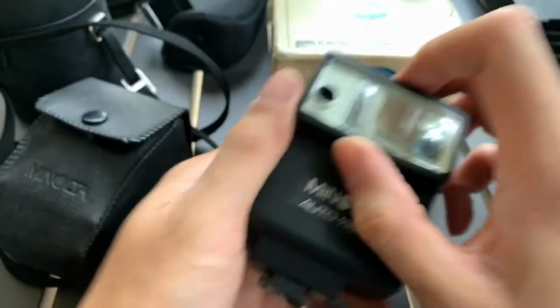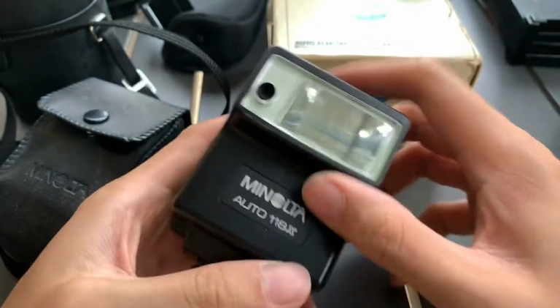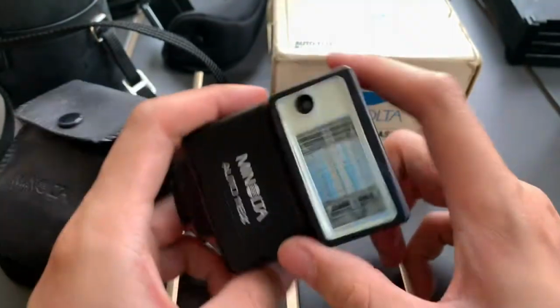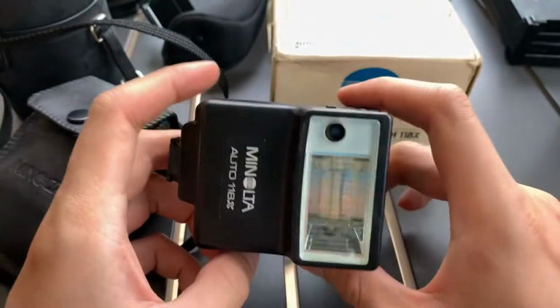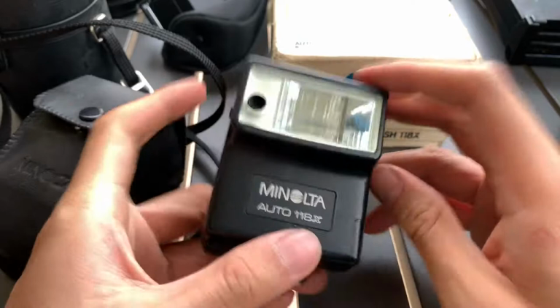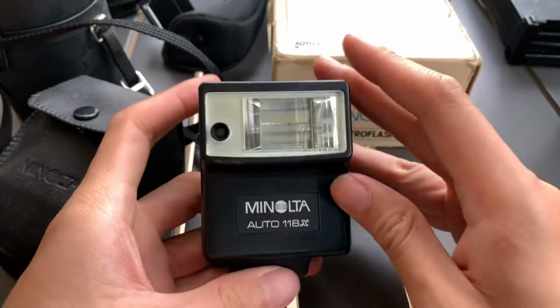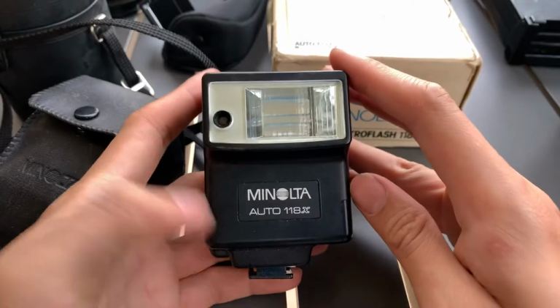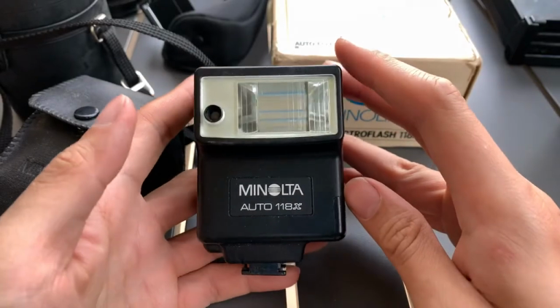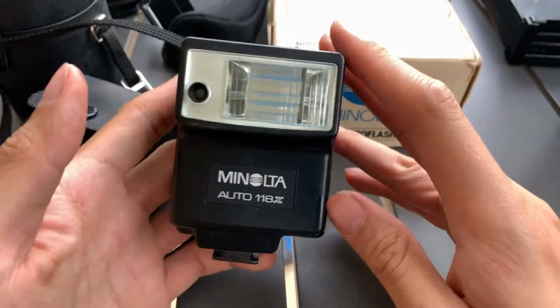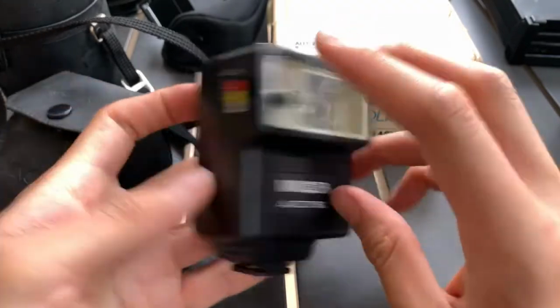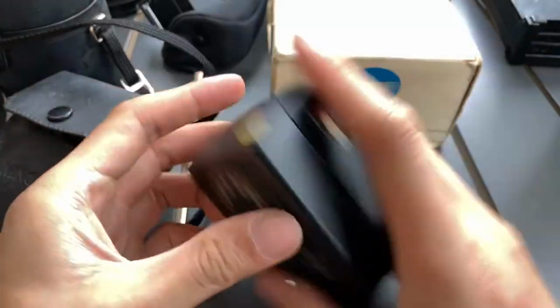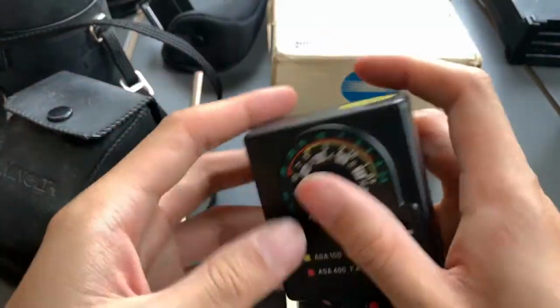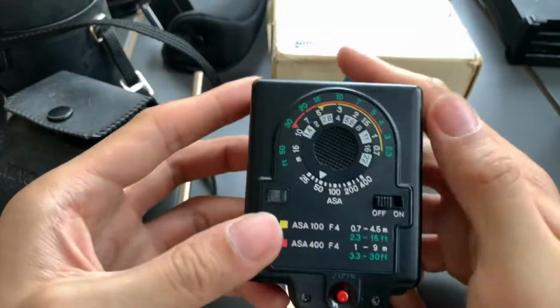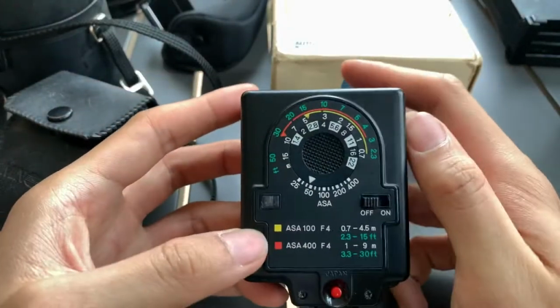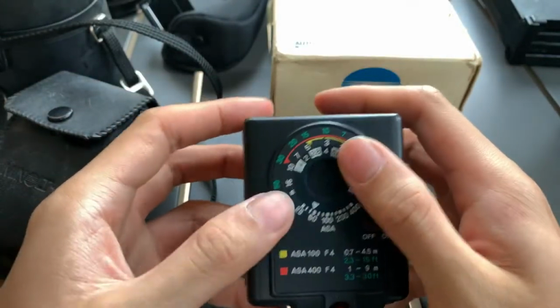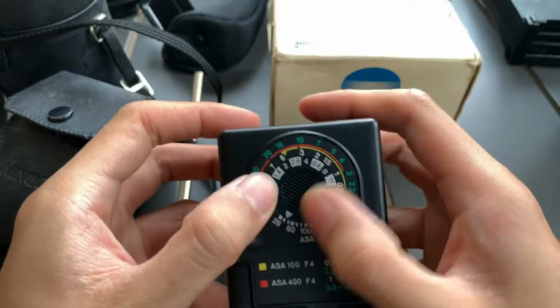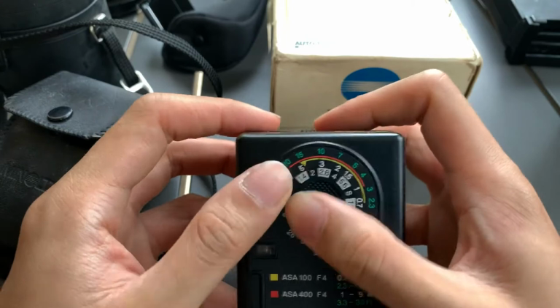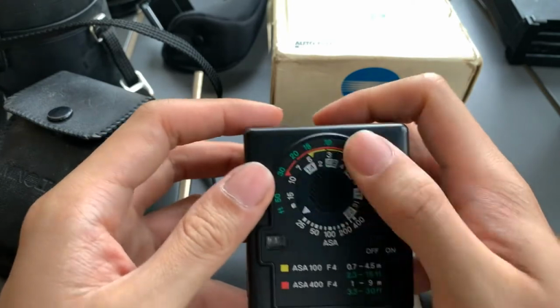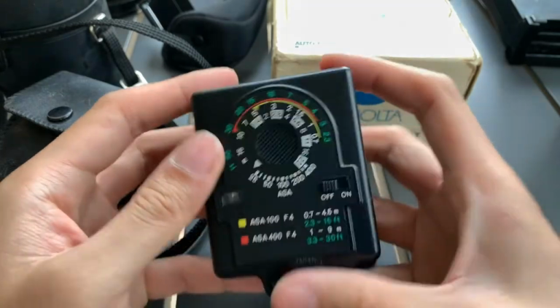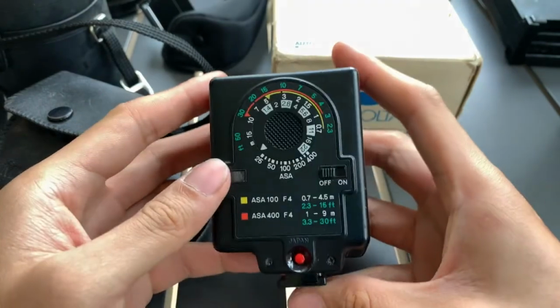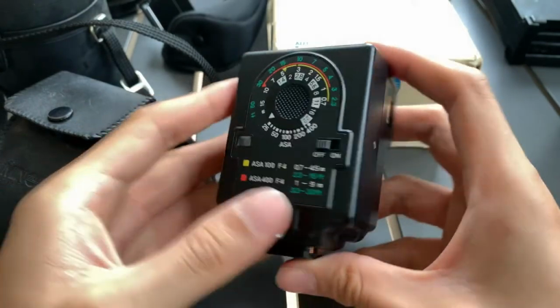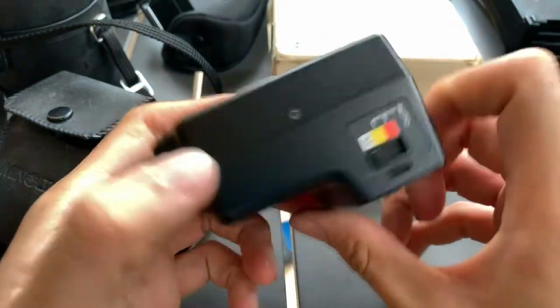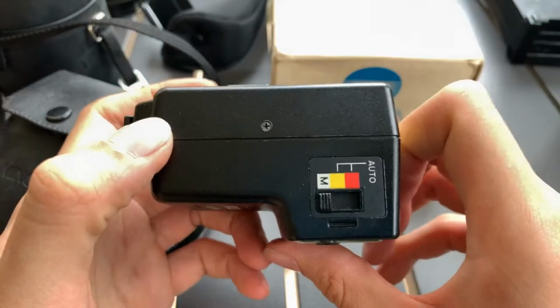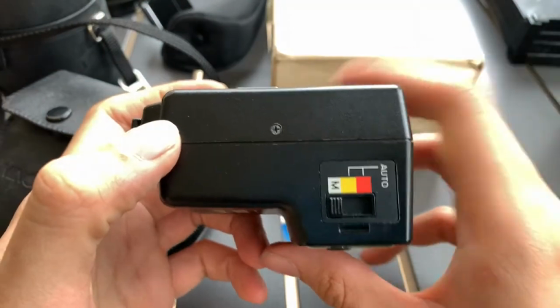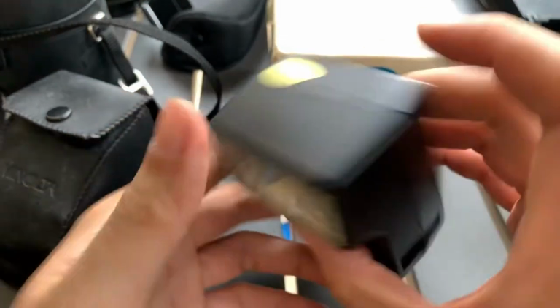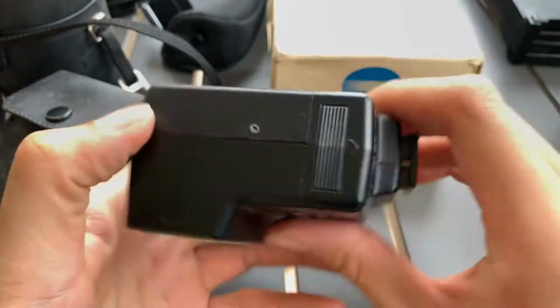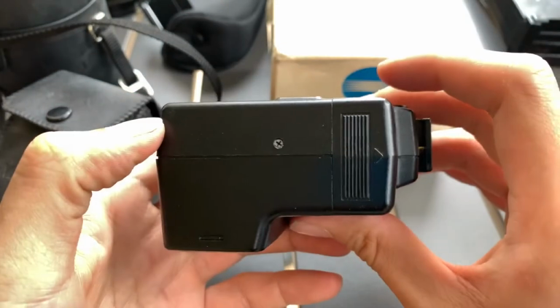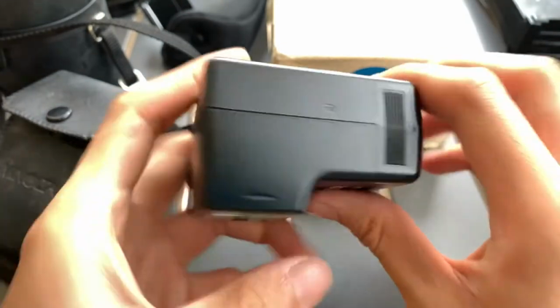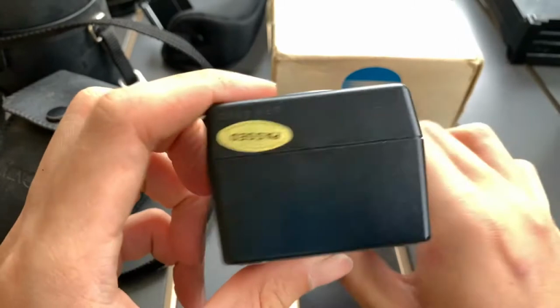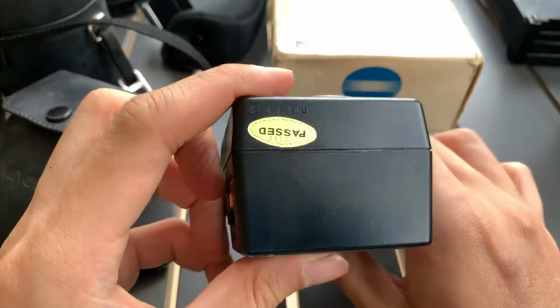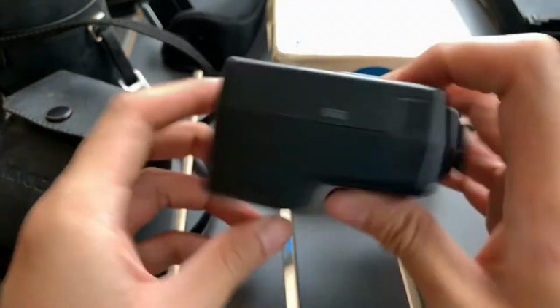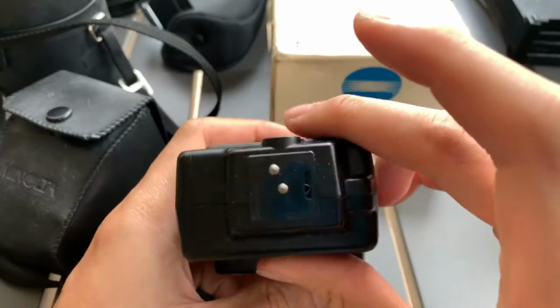I'll just show you the cosmetic conditions. So there's the front, the back, one side, the other side, the top, the bottom.